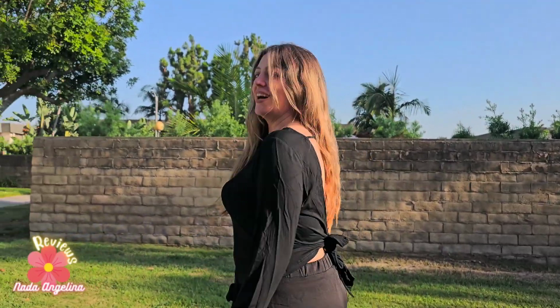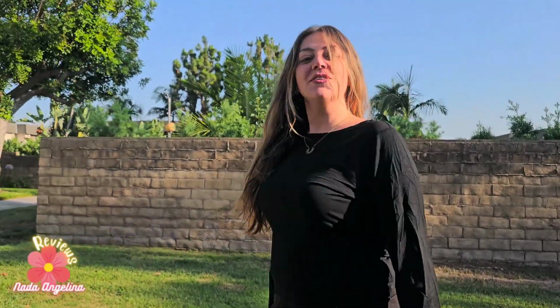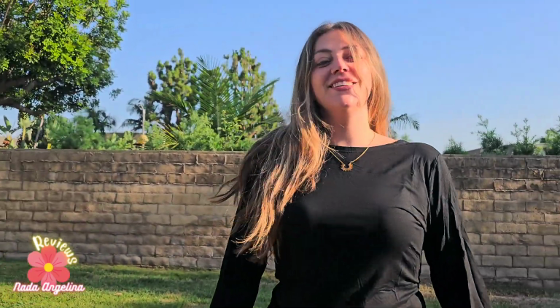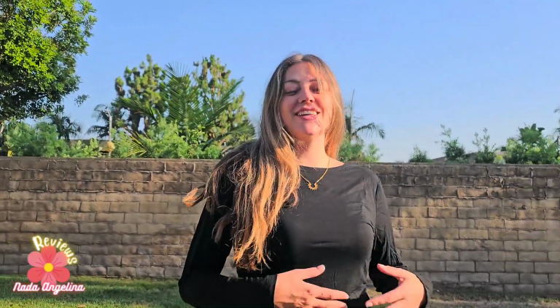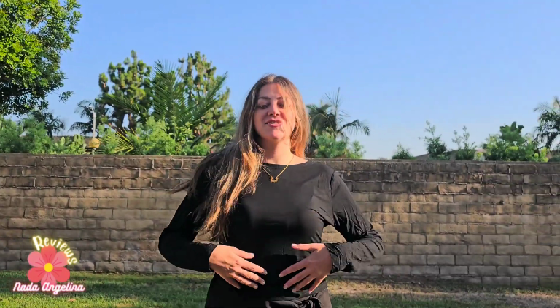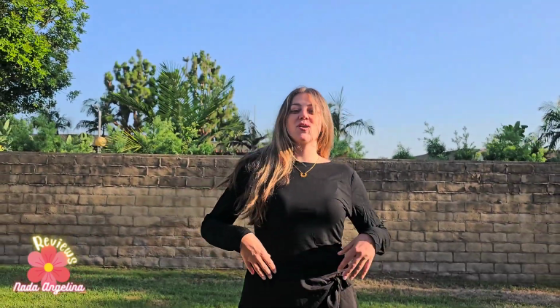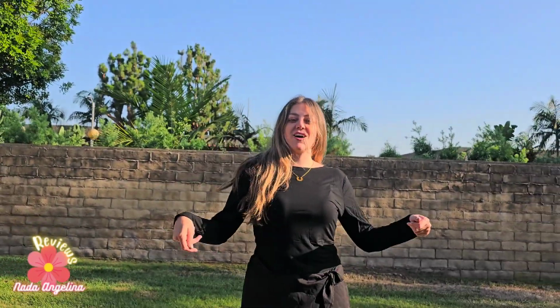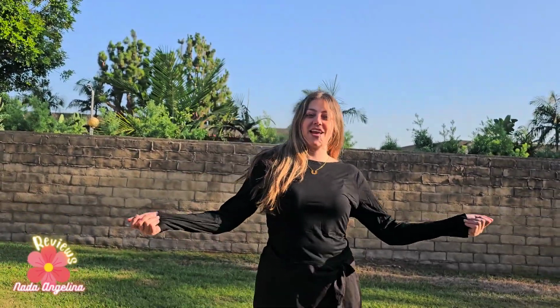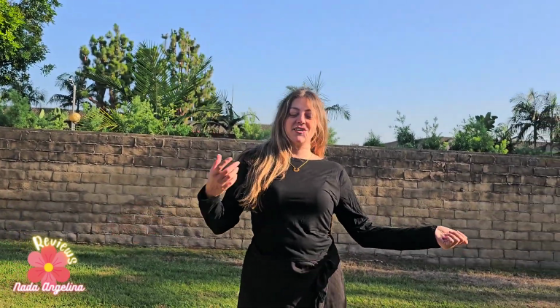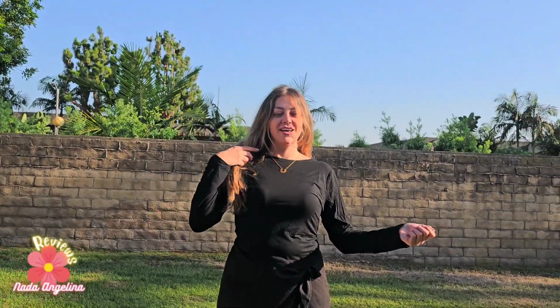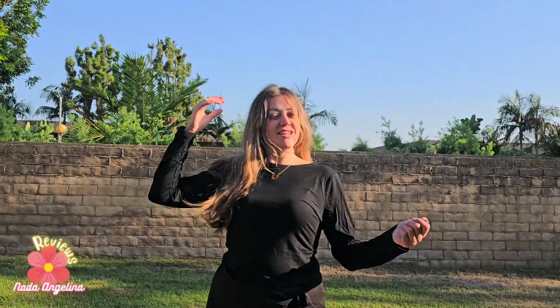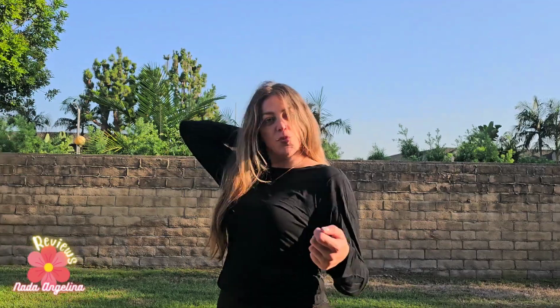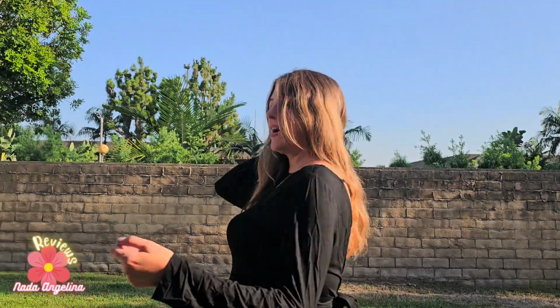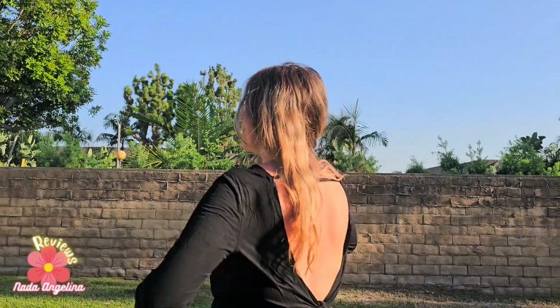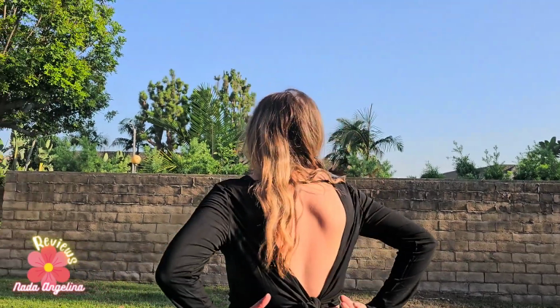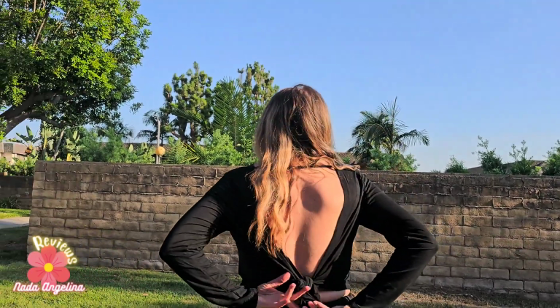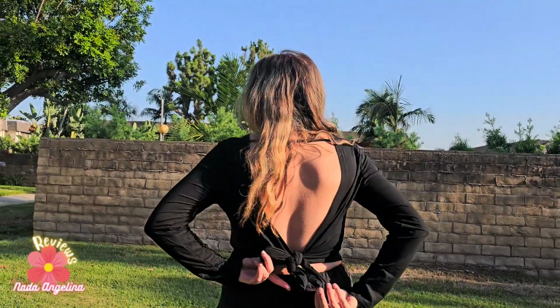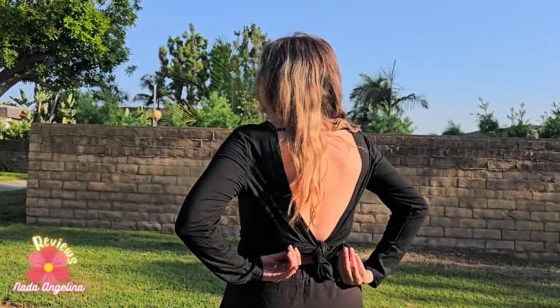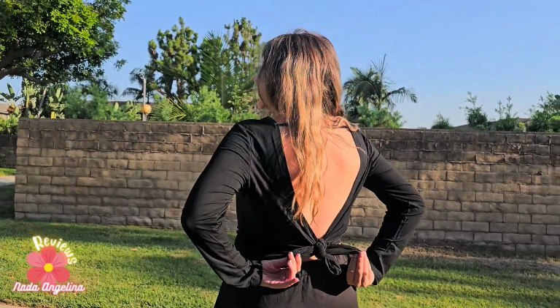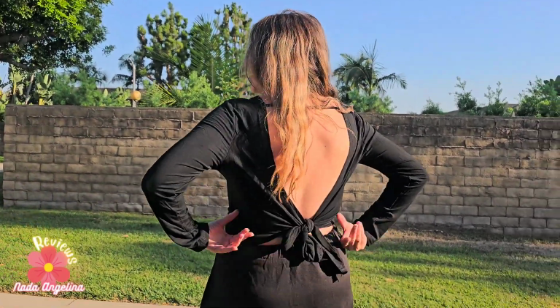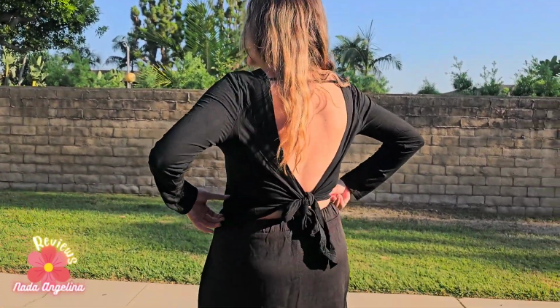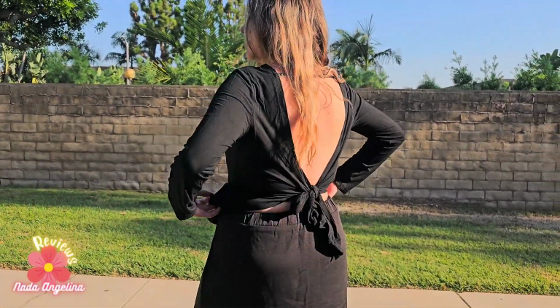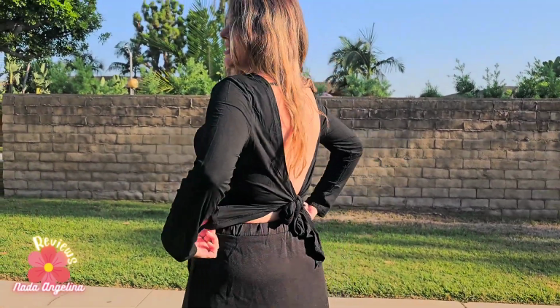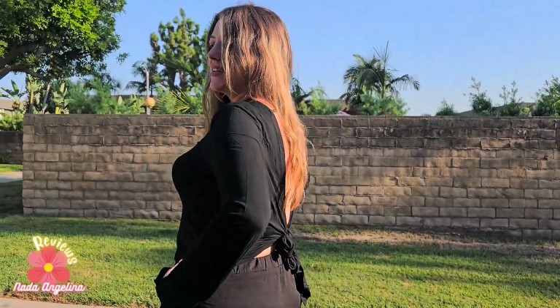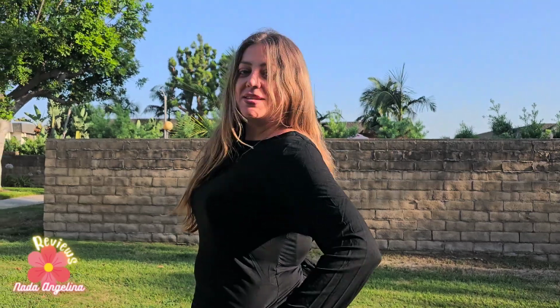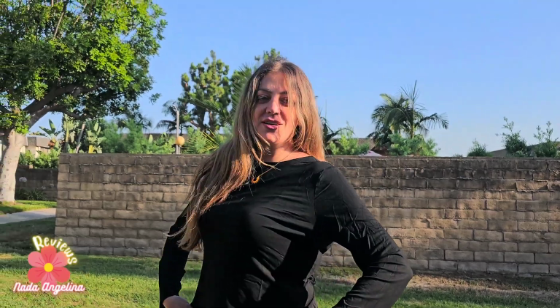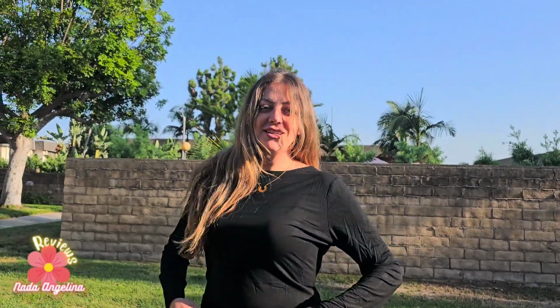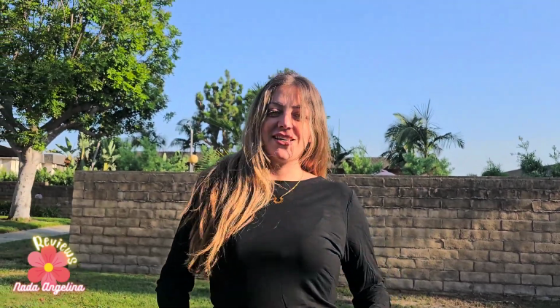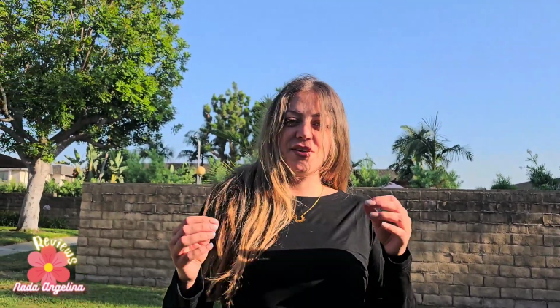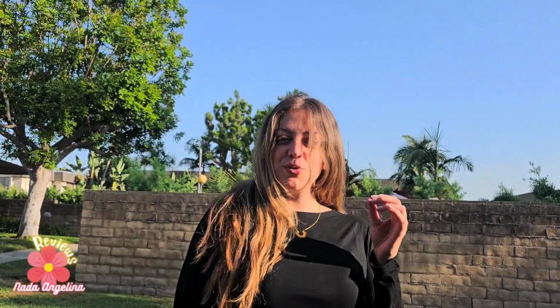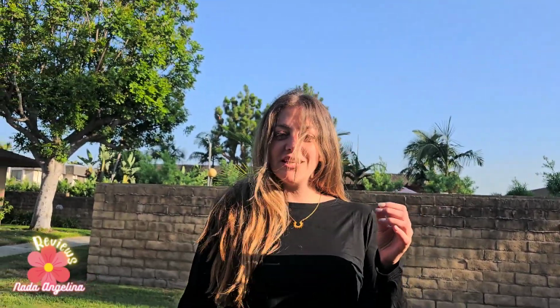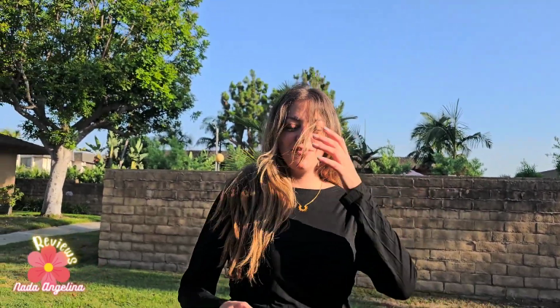Look at this gorgeous top — it has an open back and you can tie it. It's made of an elastic kind of material, really nice. It's very bougie and very luxury feeling.